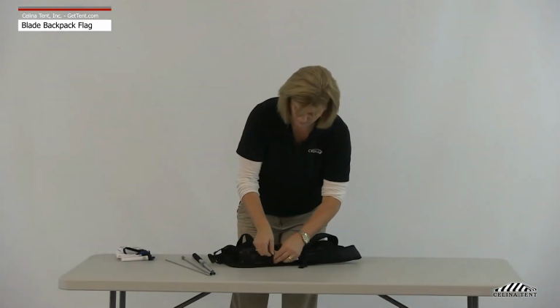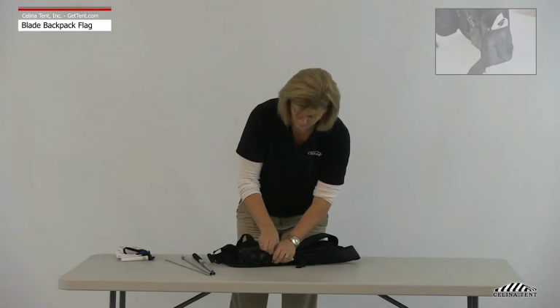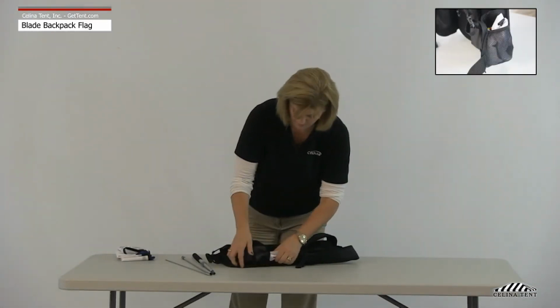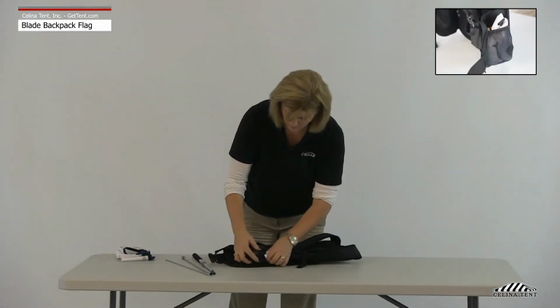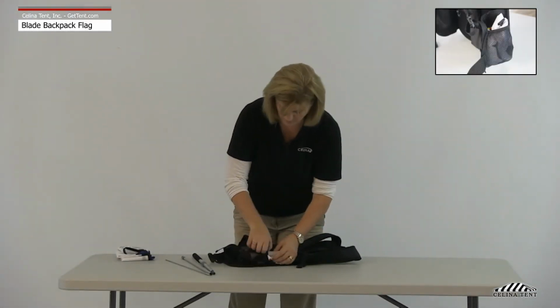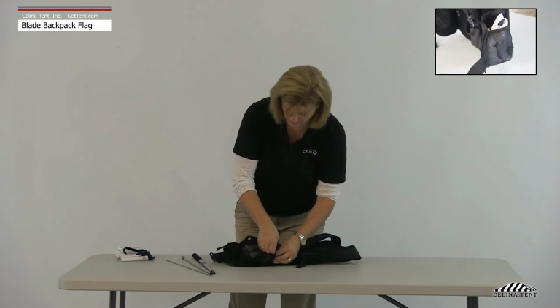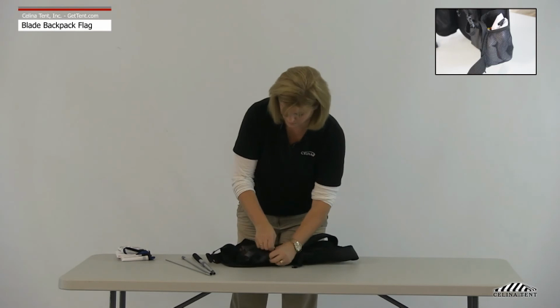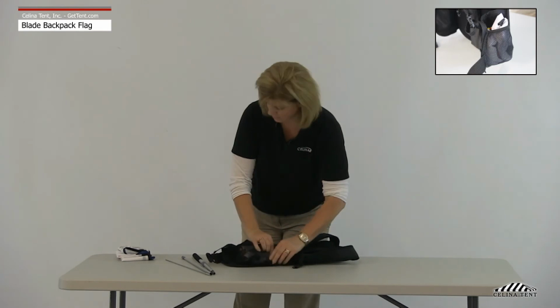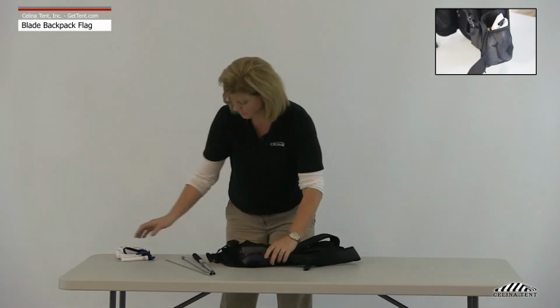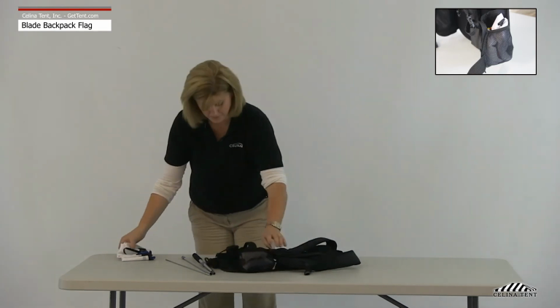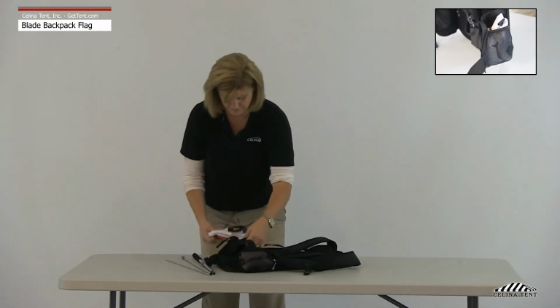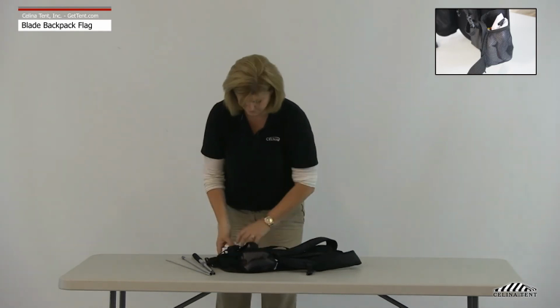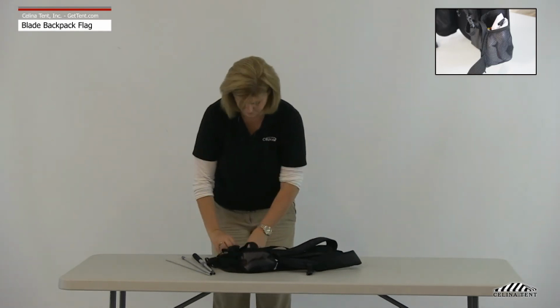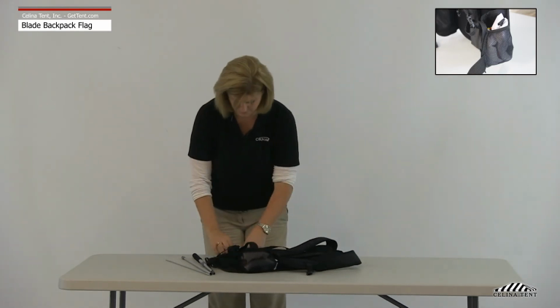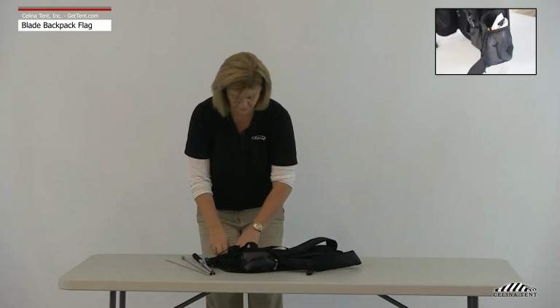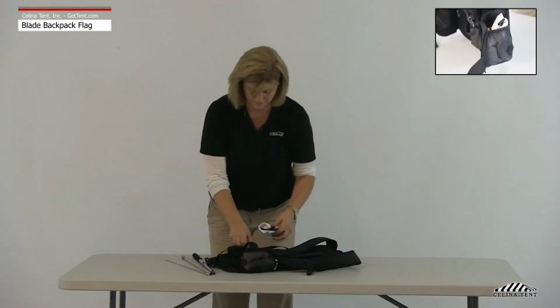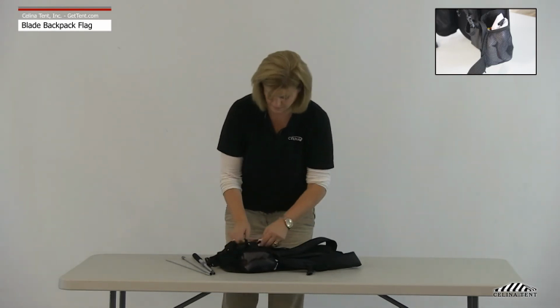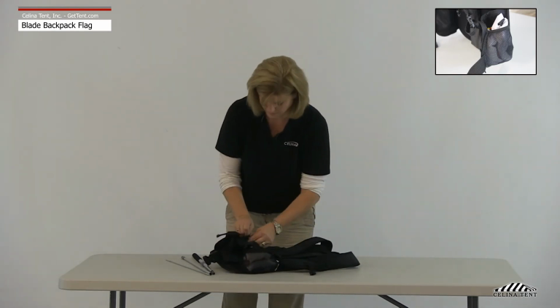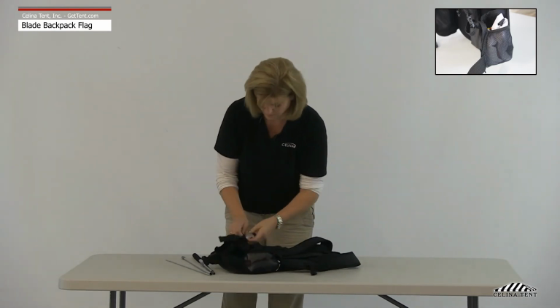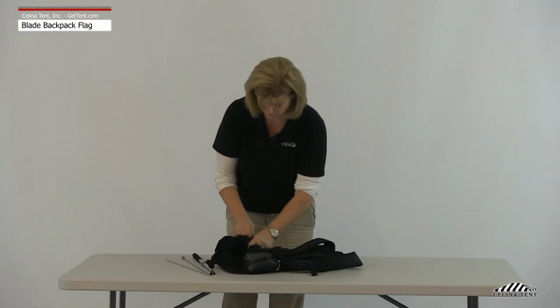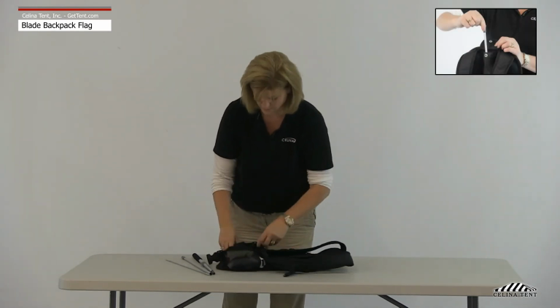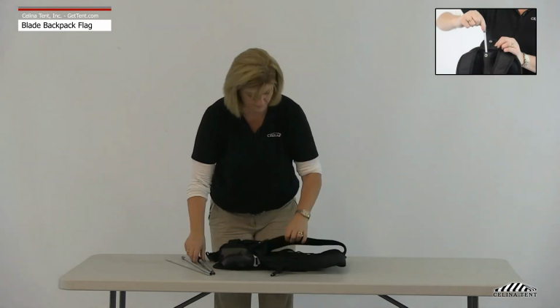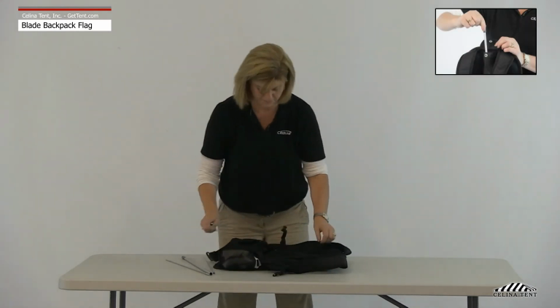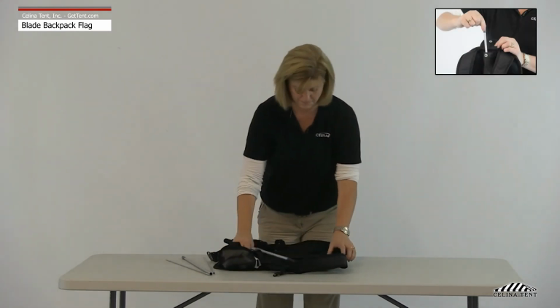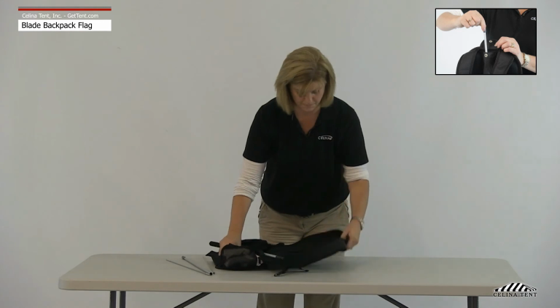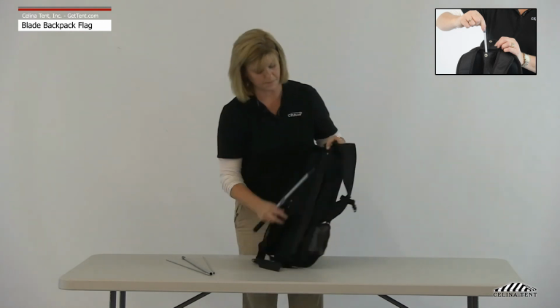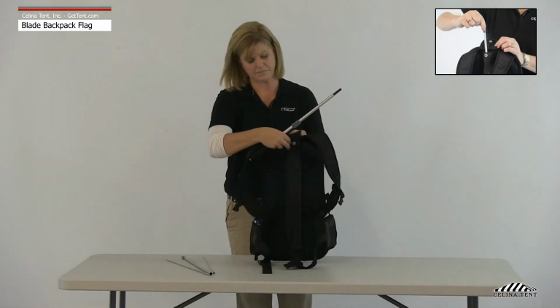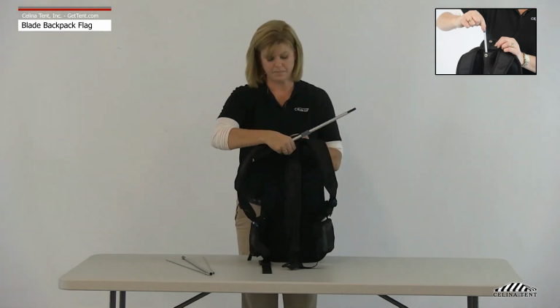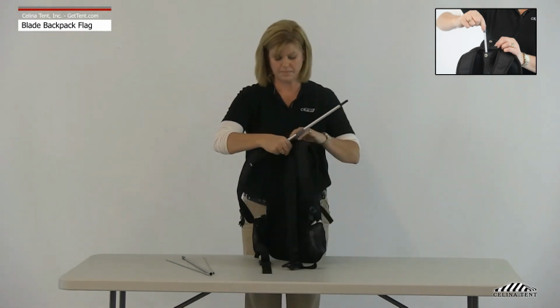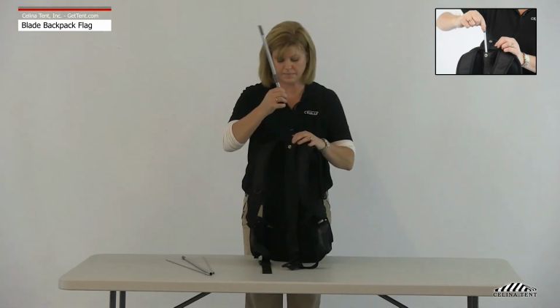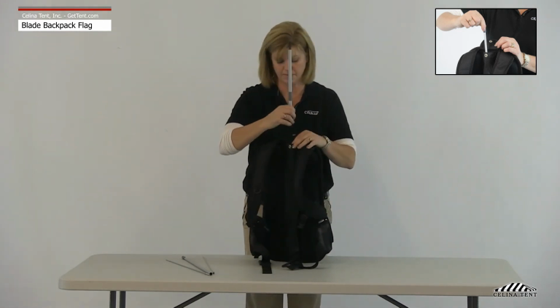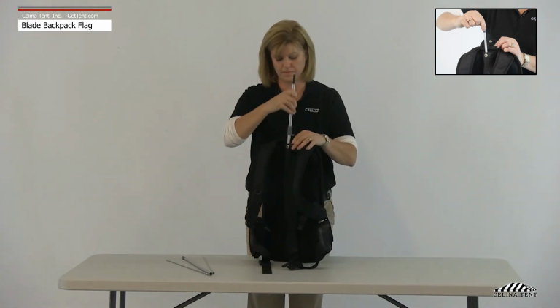Flags are folded and stored in the backpack's side pockets. All poles are stored in the narrow pouch on the inside of the backpack.